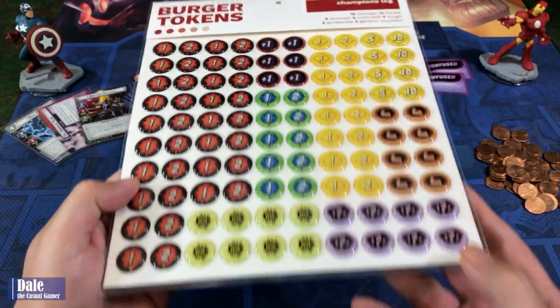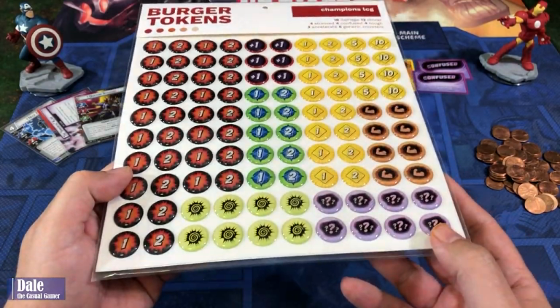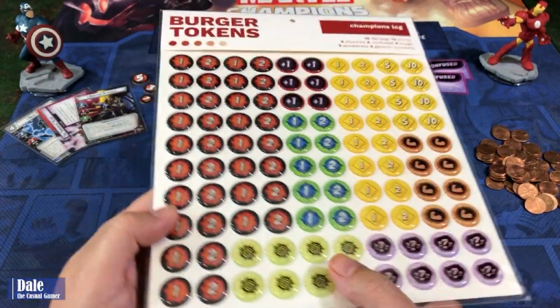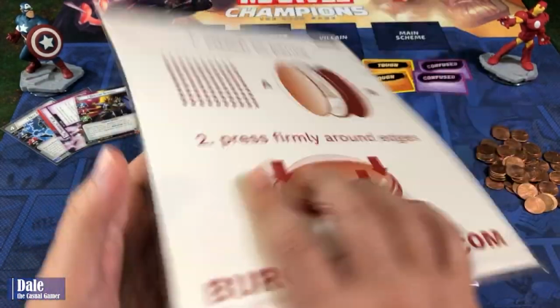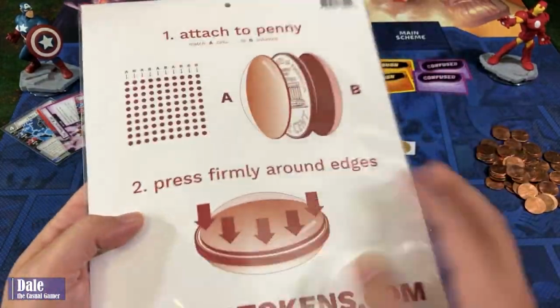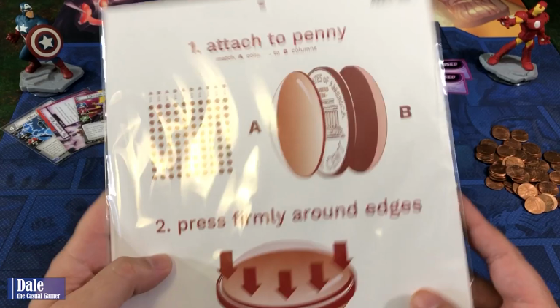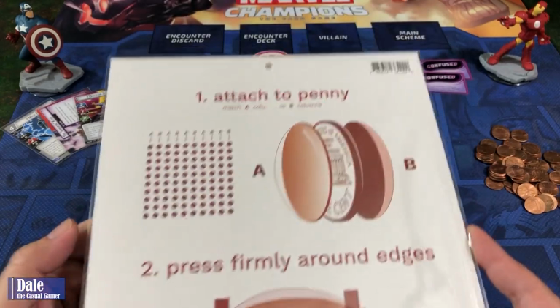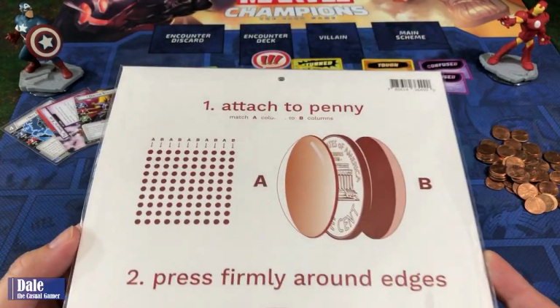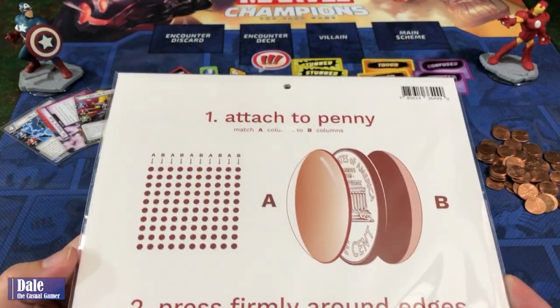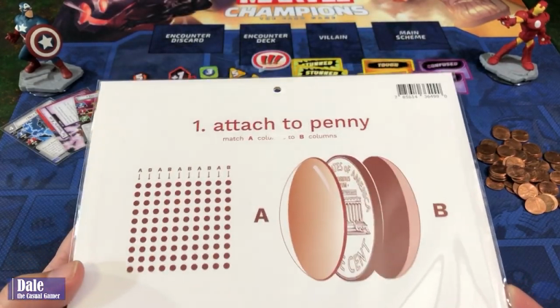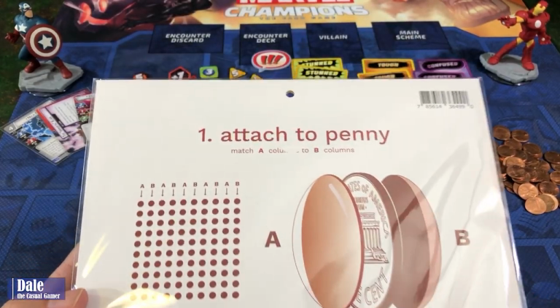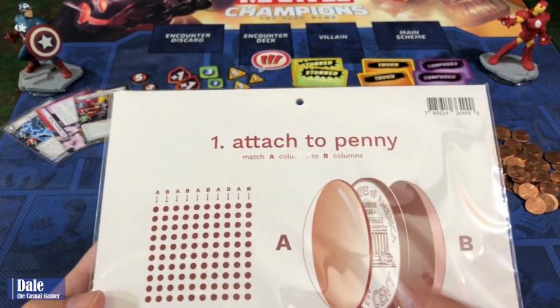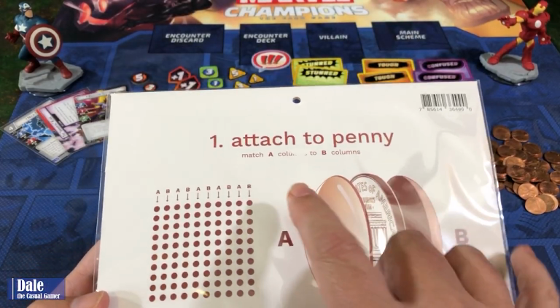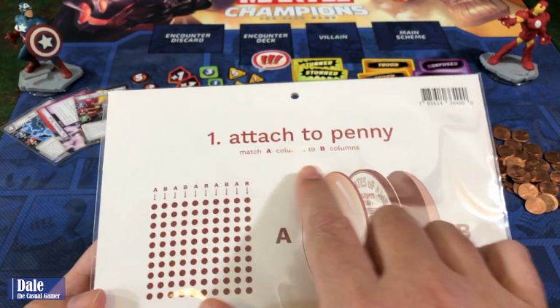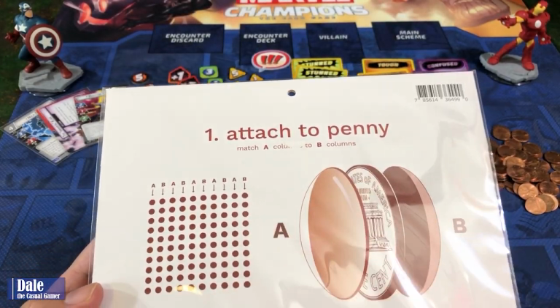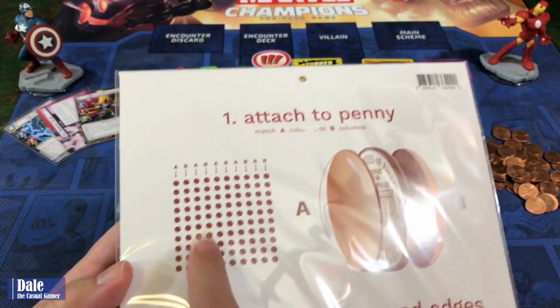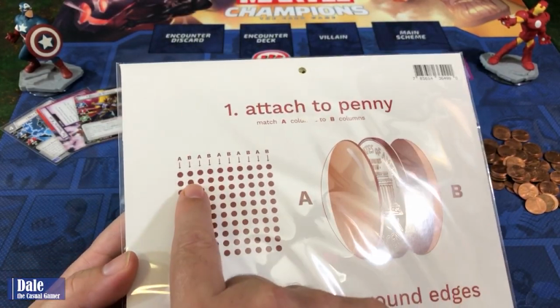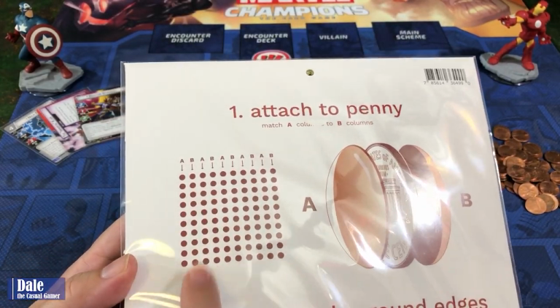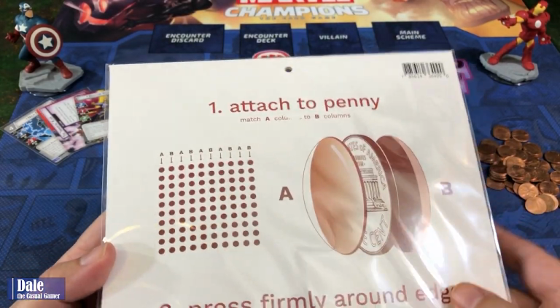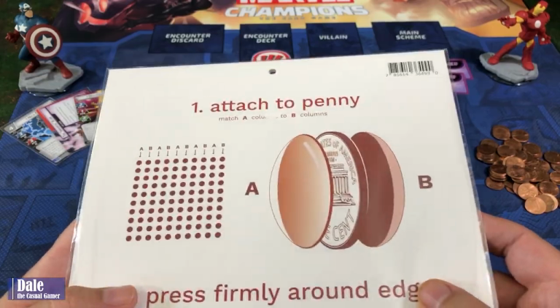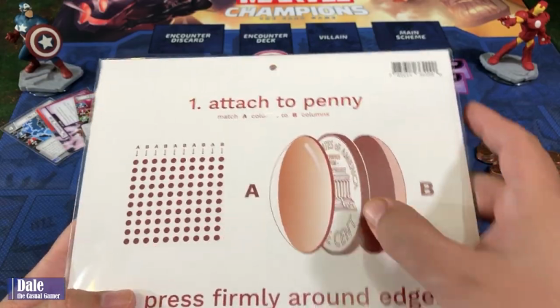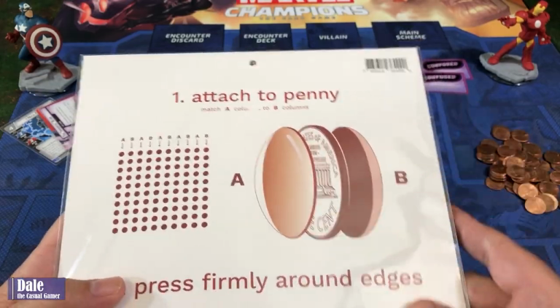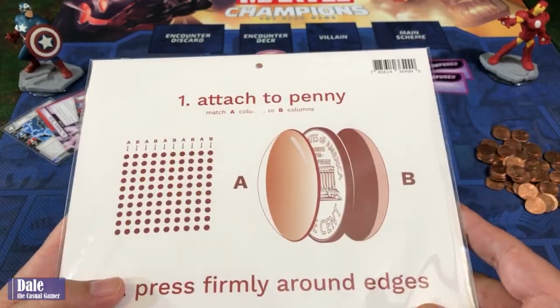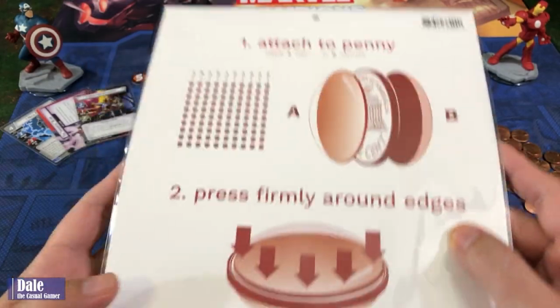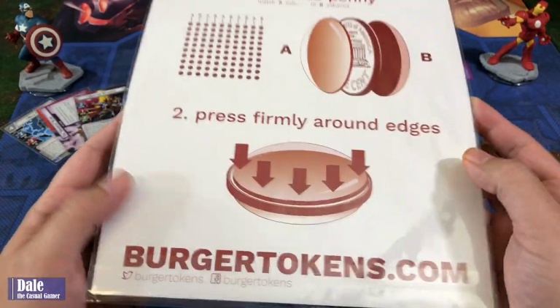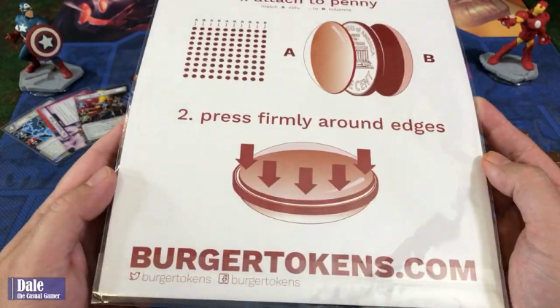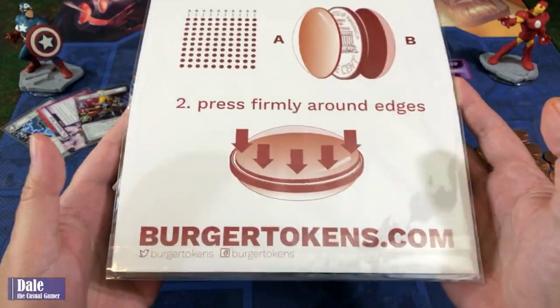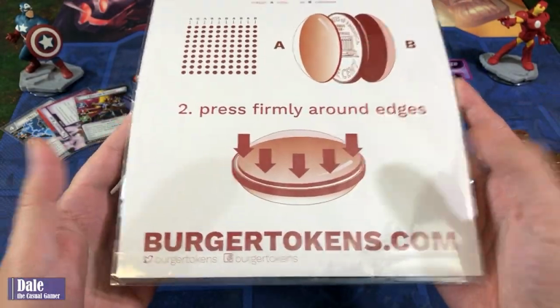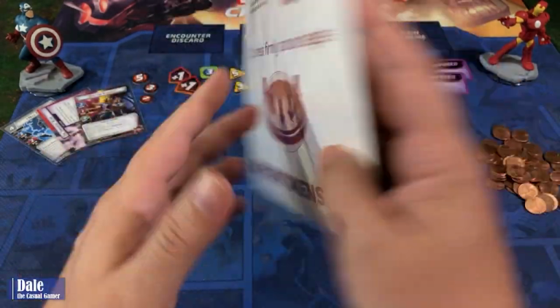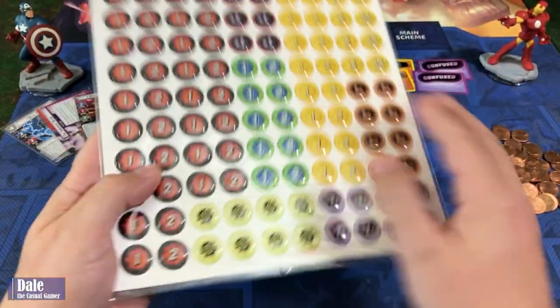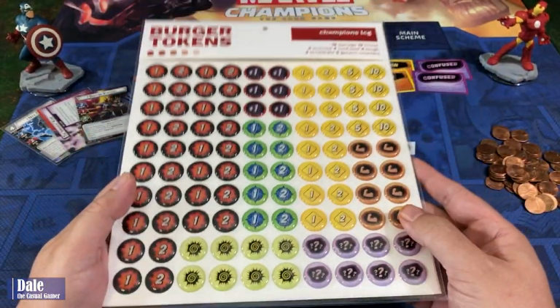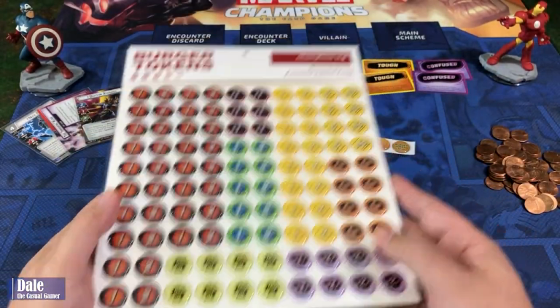The way these things work is we're going to attach them to a penny. We're going to match column A to column B, put a penny in the center of them, press firmly, and we're going to have some brand new tokens.